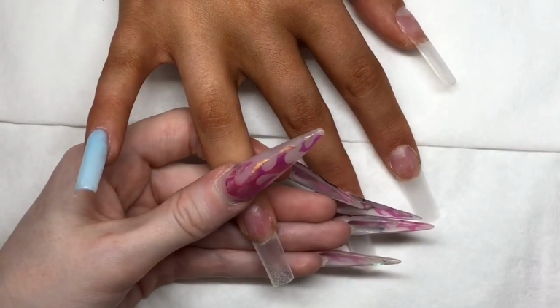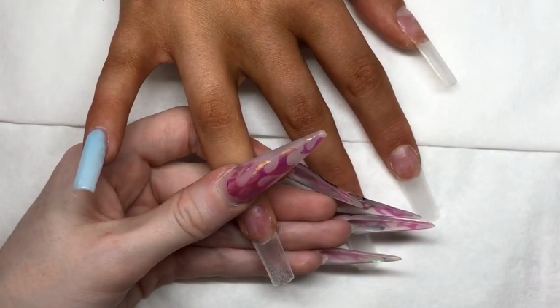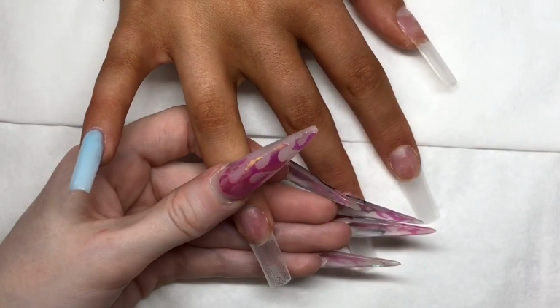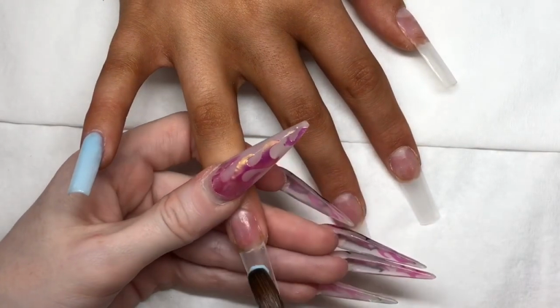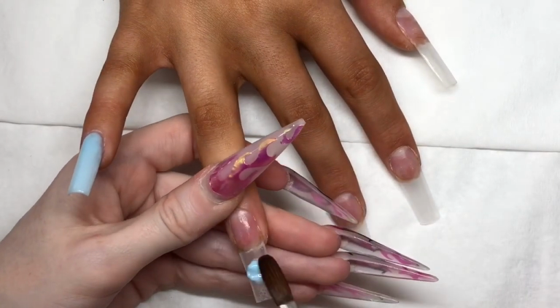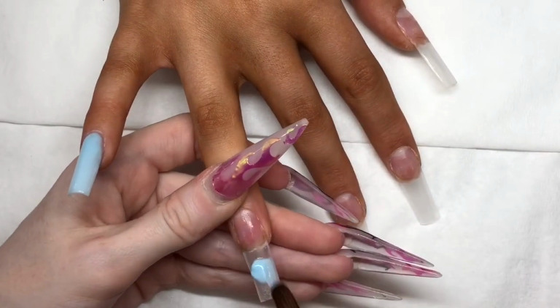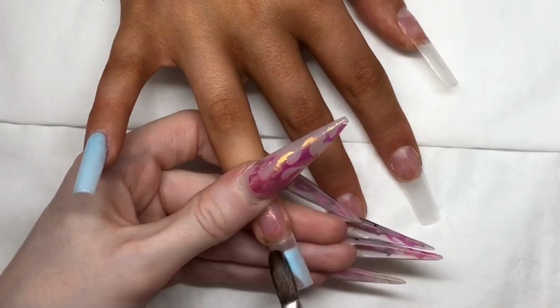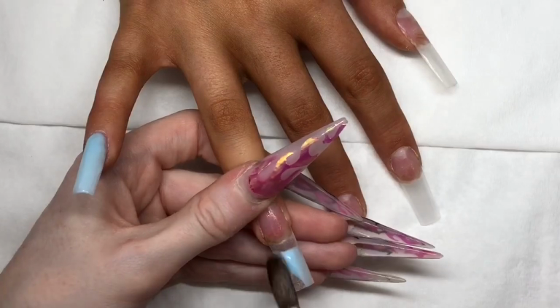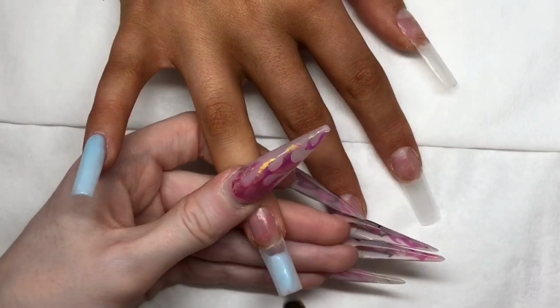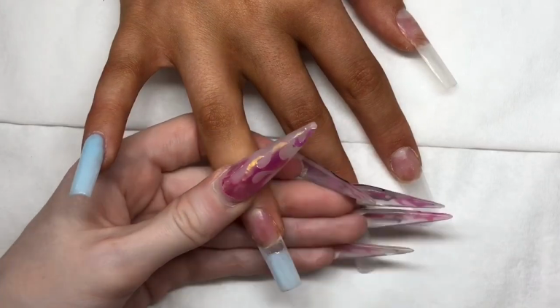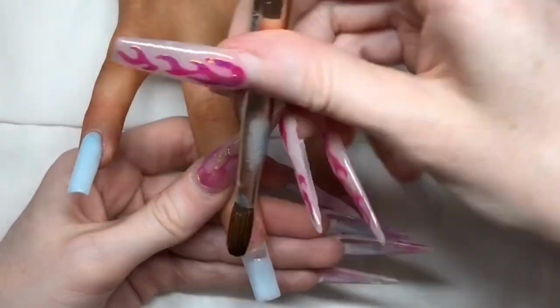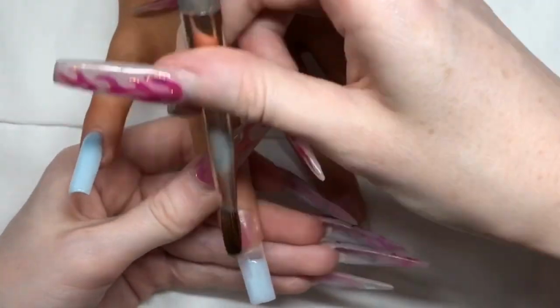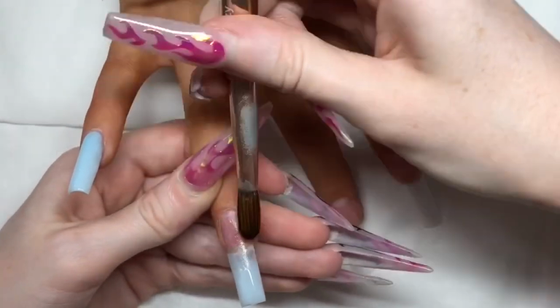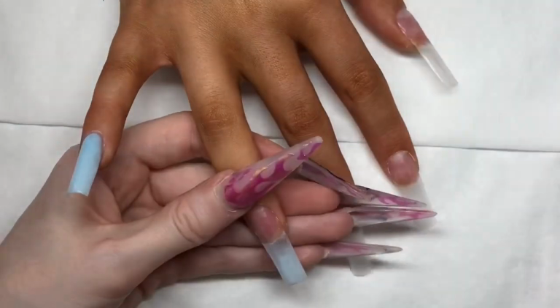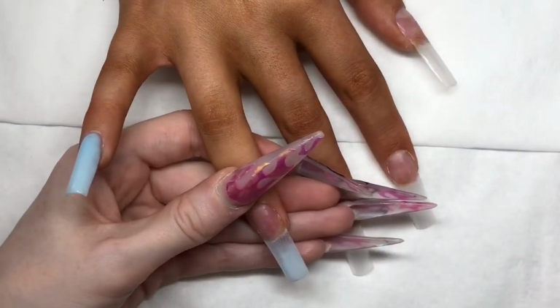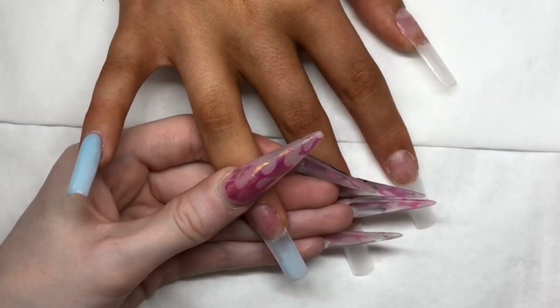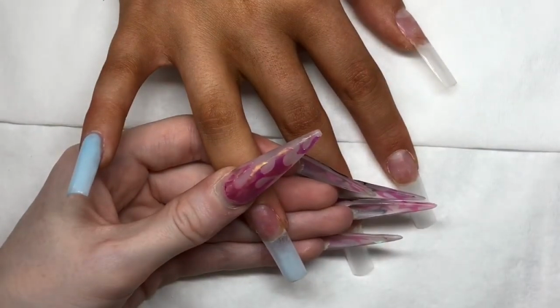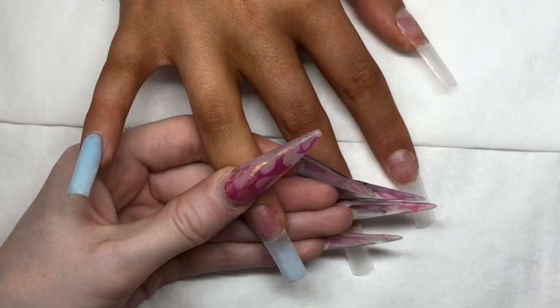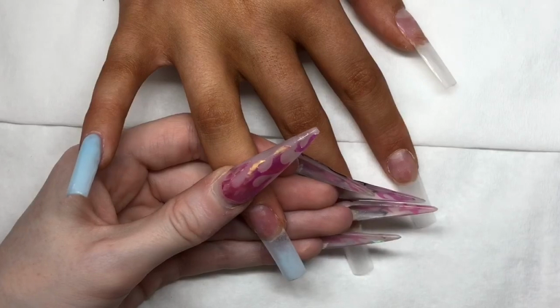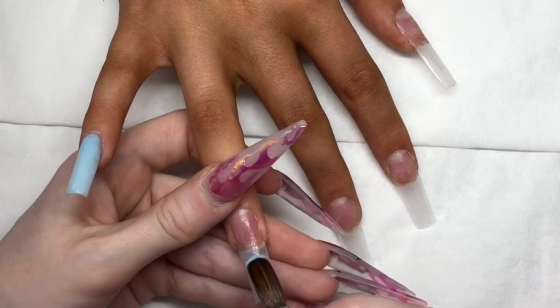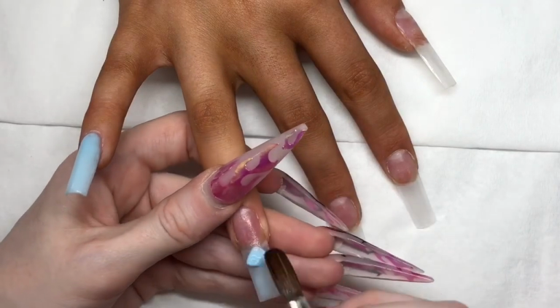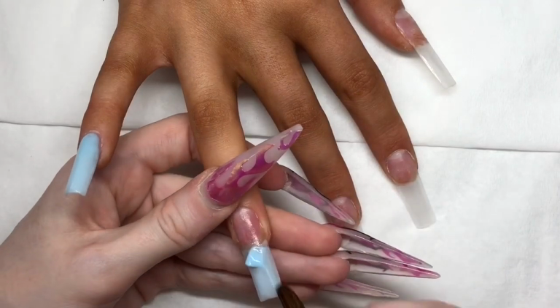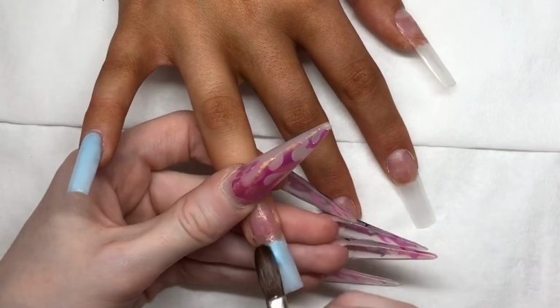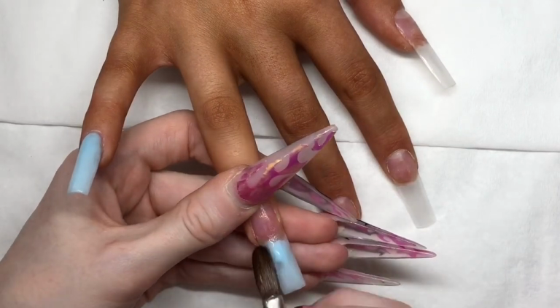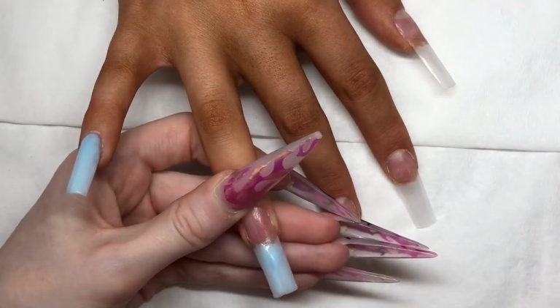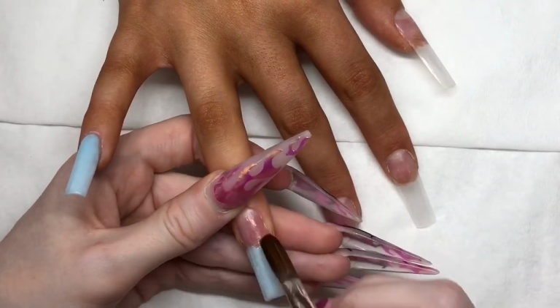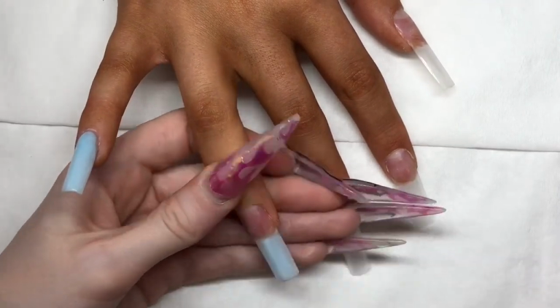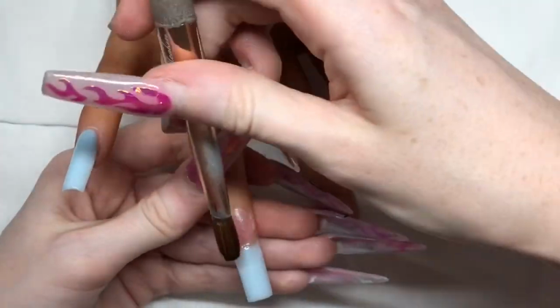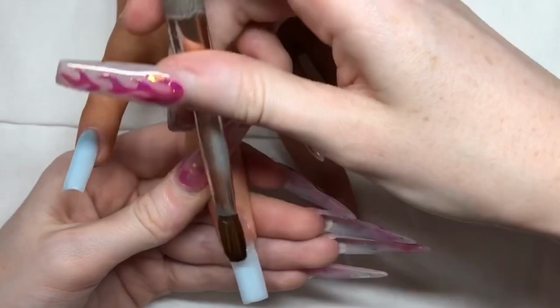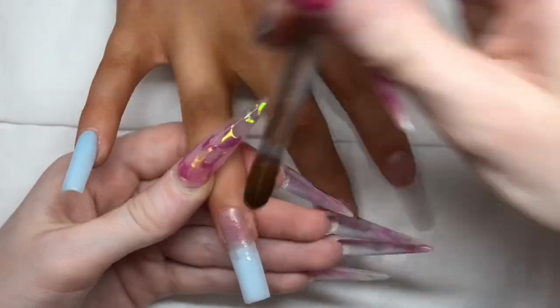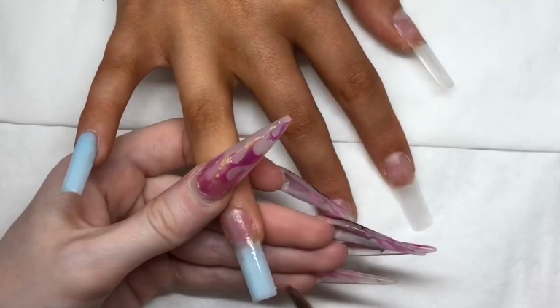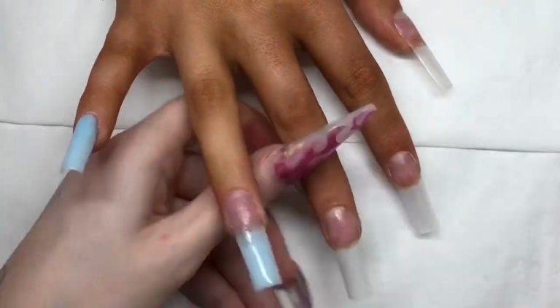On the rest of the fingers I'm doing an ombre effect and I'm using the Saxon Colour Blue Pastel, applying it to the tip and then feathering it back up towards the cuticle. Once it's dried I go back in and redo it just to layer it up and make sure the pigment's really strong.